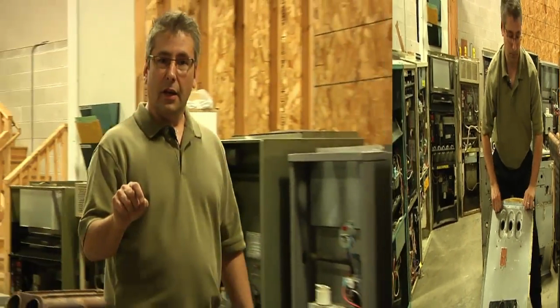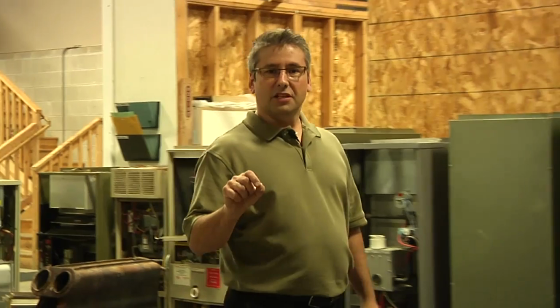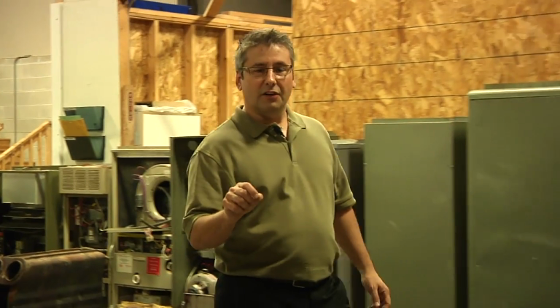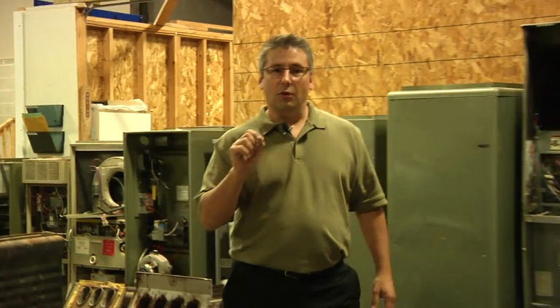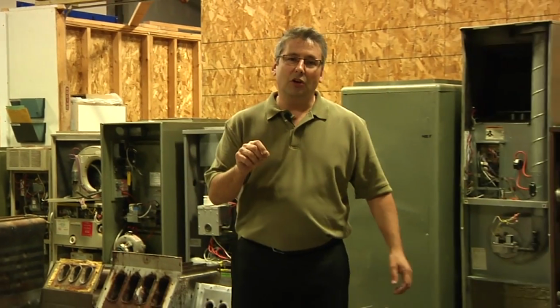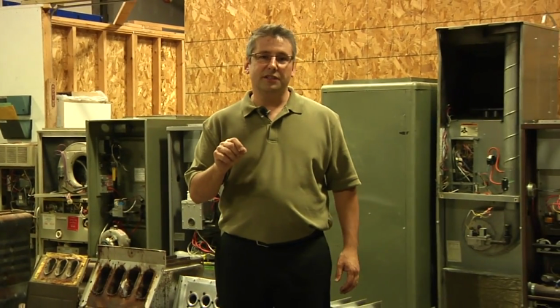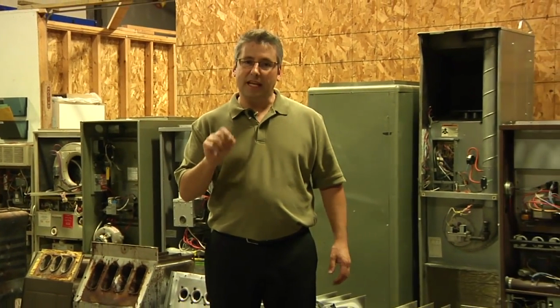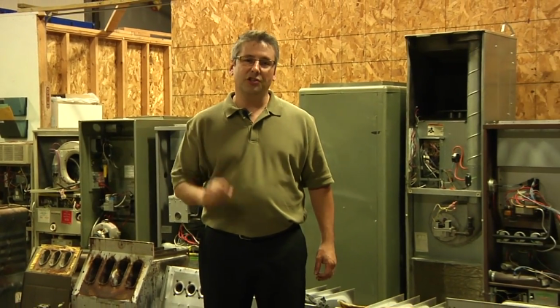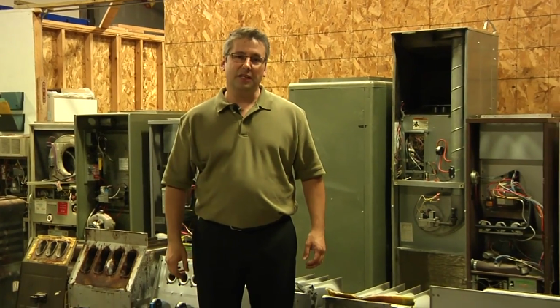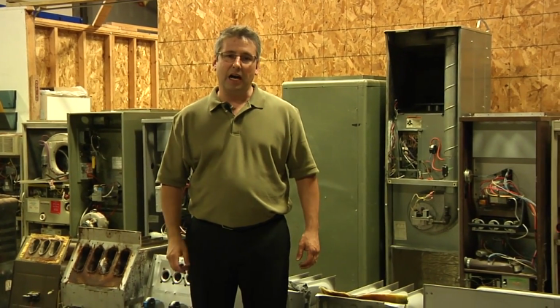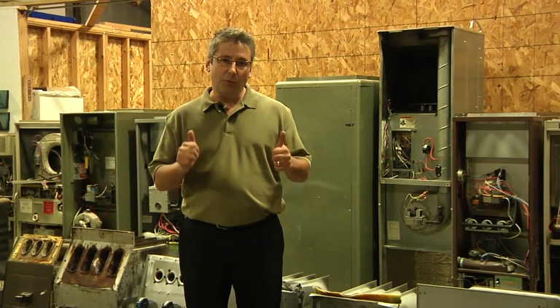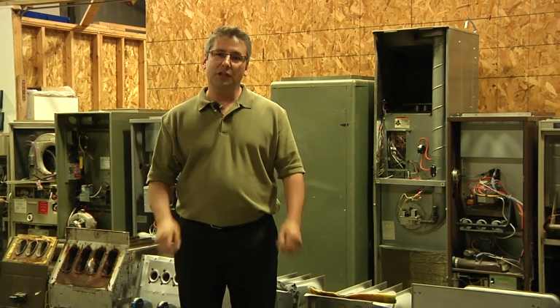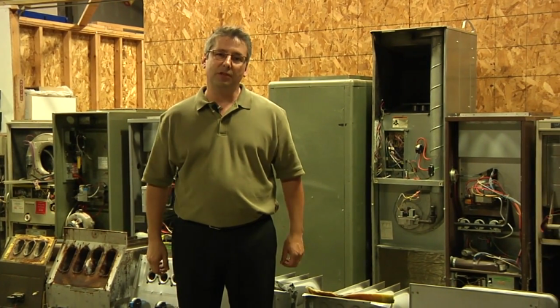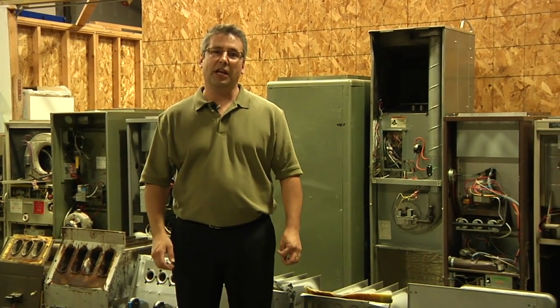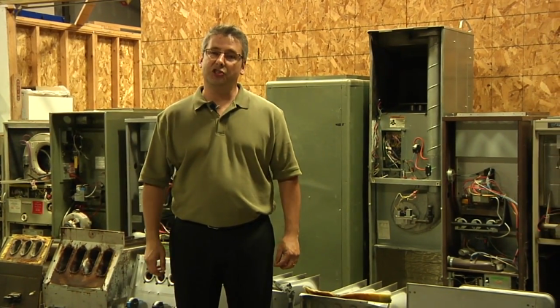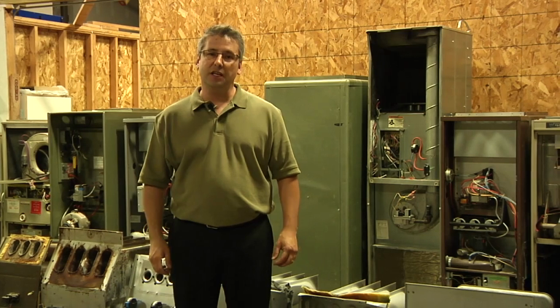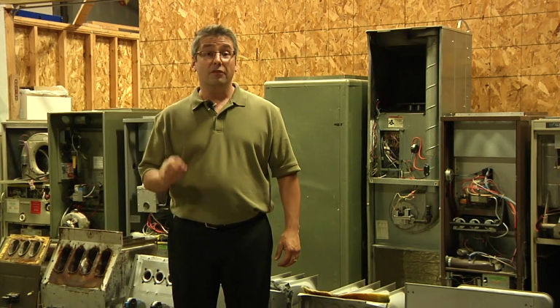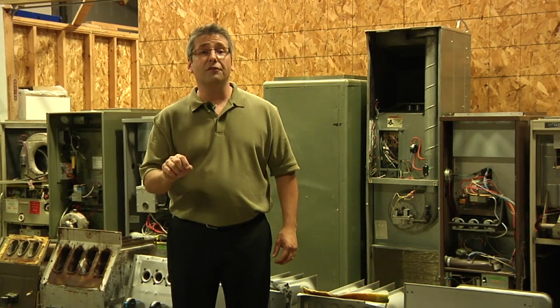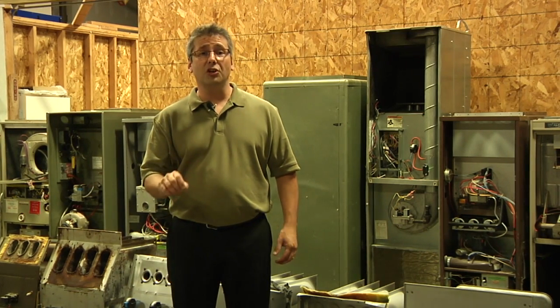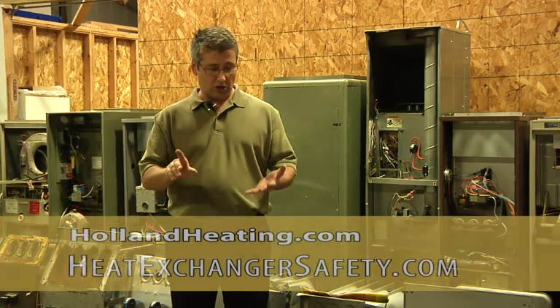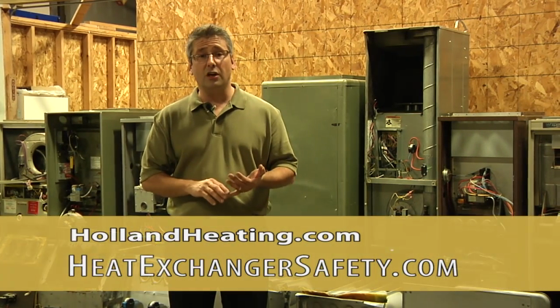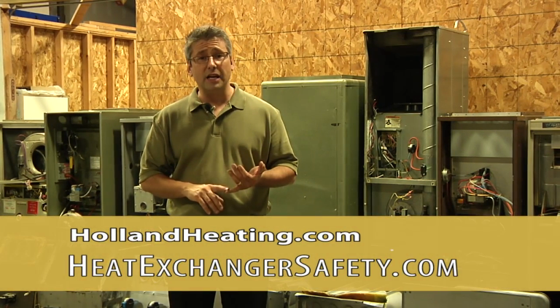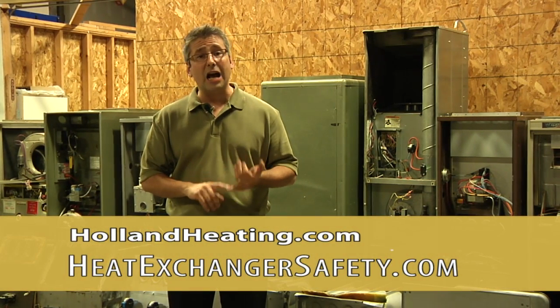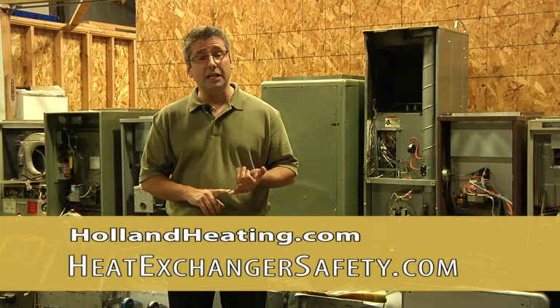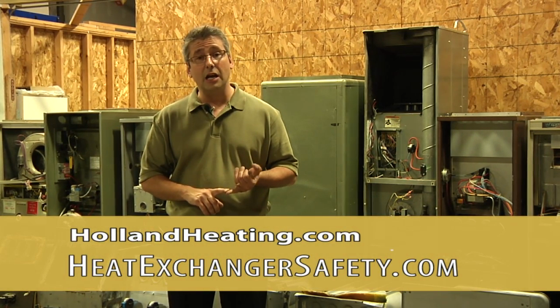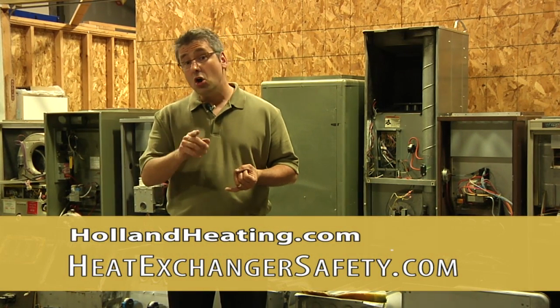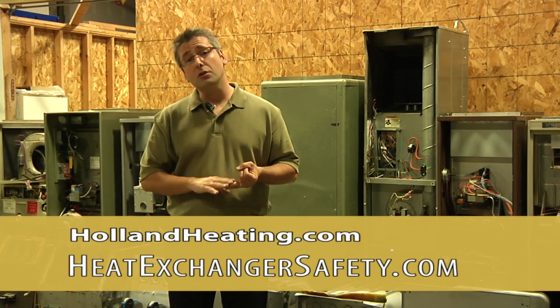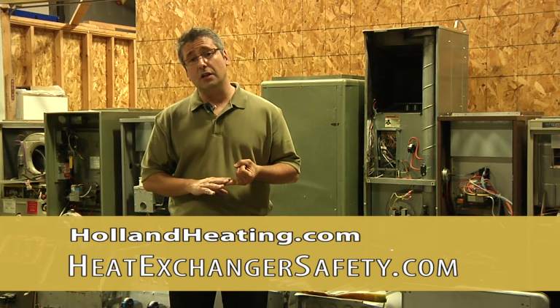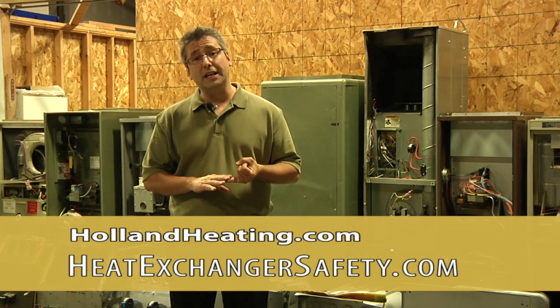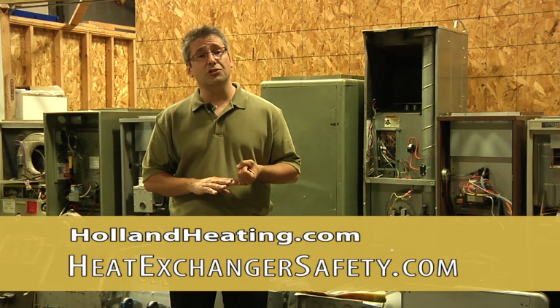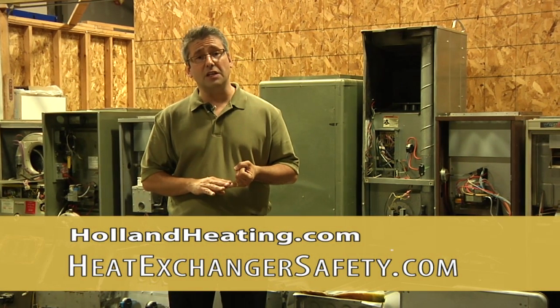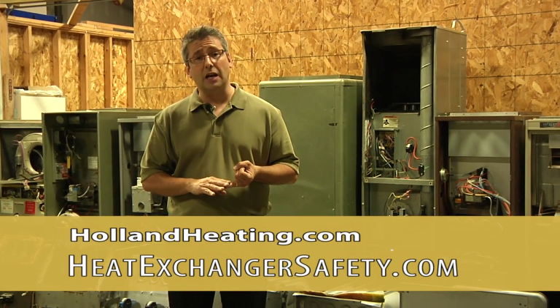I'm Steve Holland with Holland Home Services and HeatExchangerSafety.com. I hope you enjoyed this episode about heat exchanger safety. For more information, you're welcome to visit our website at HollandHeating.com or HeatExchangerSafety.com.